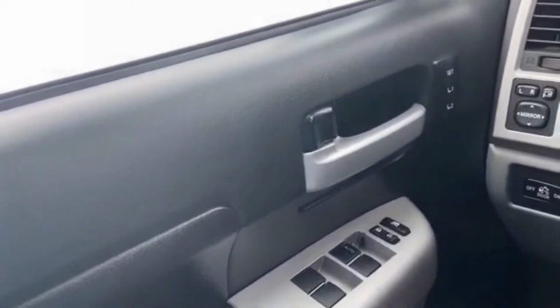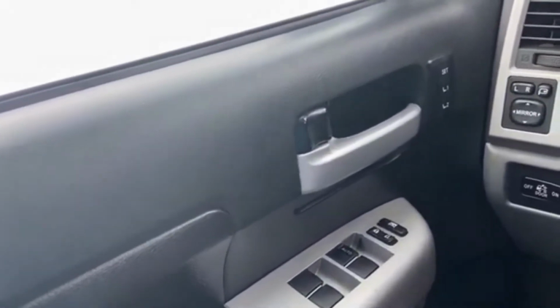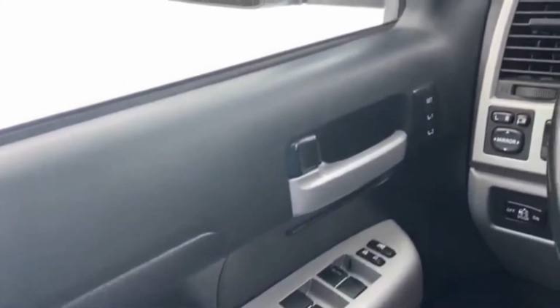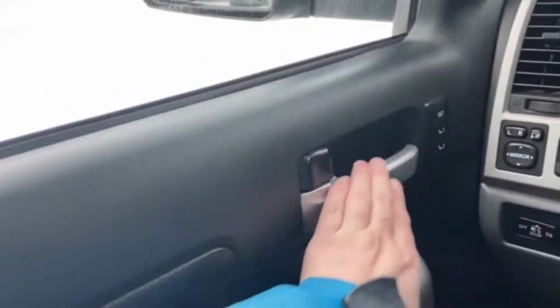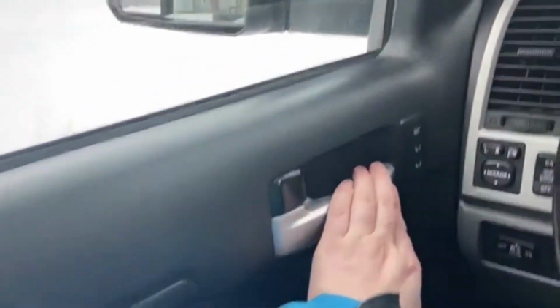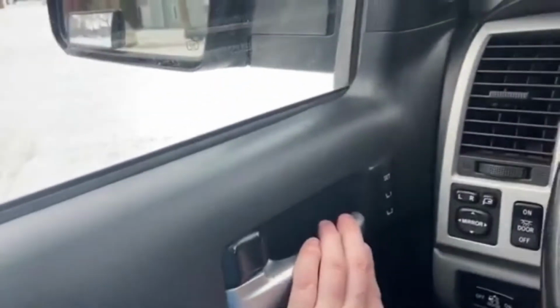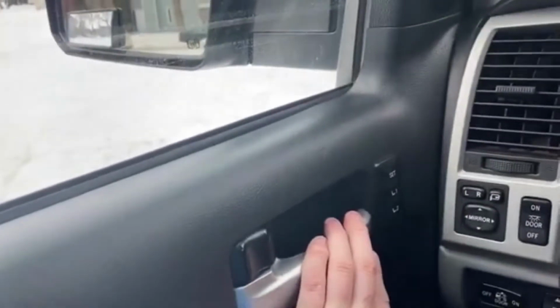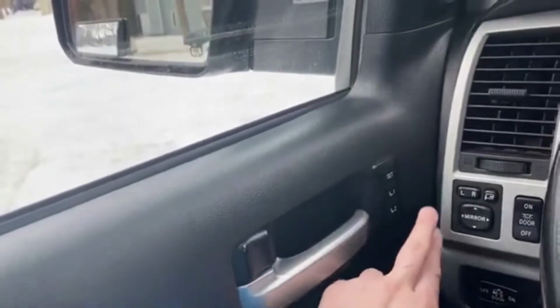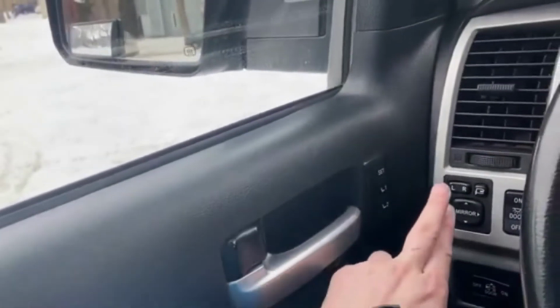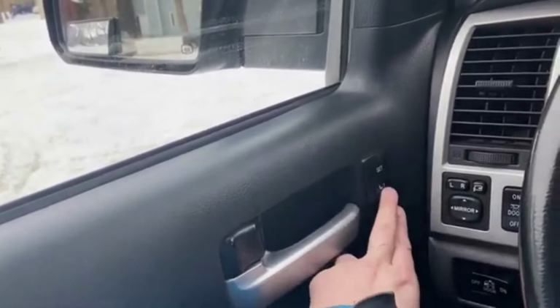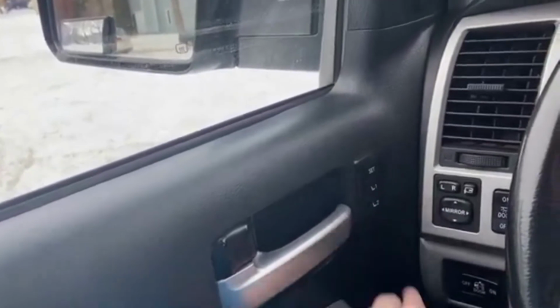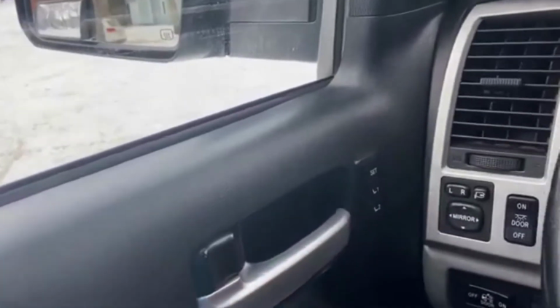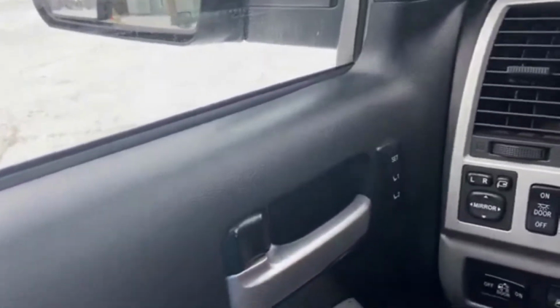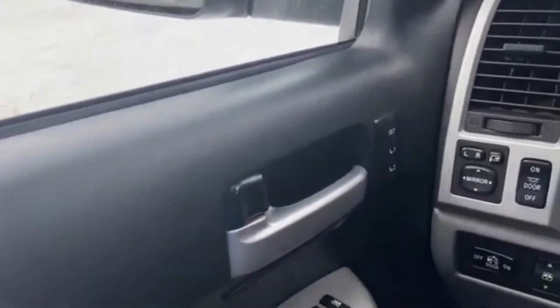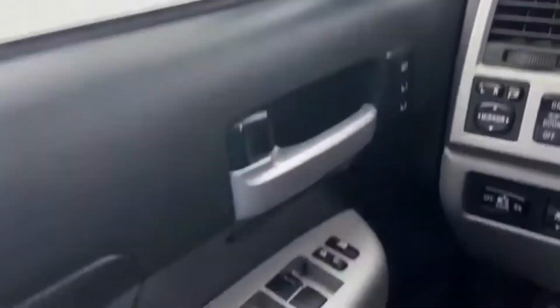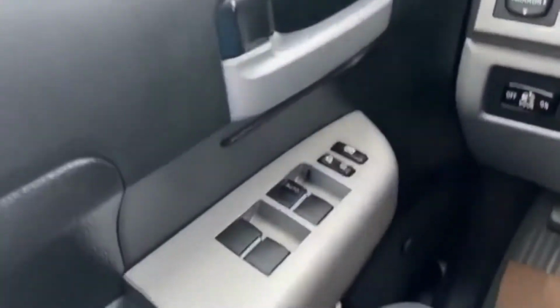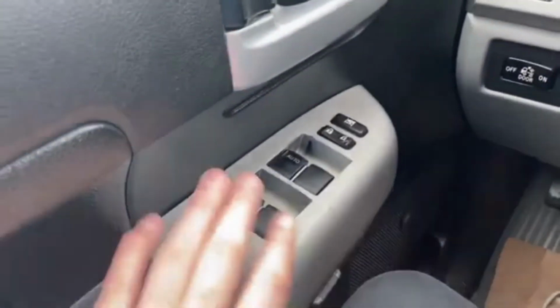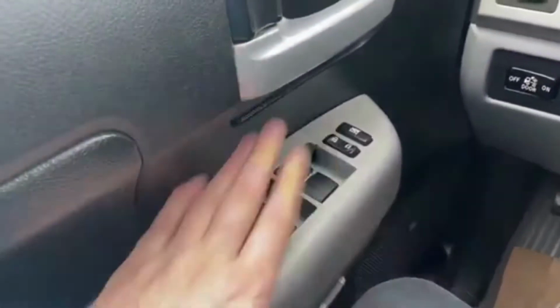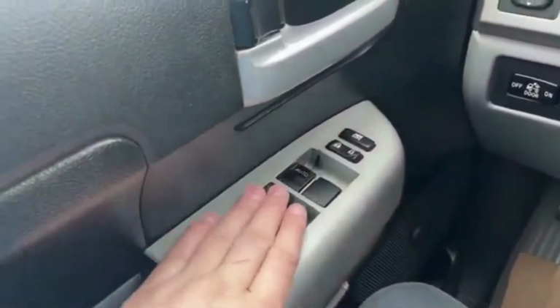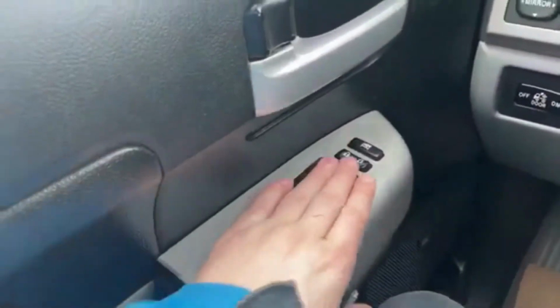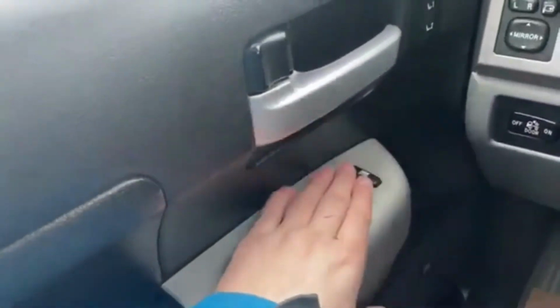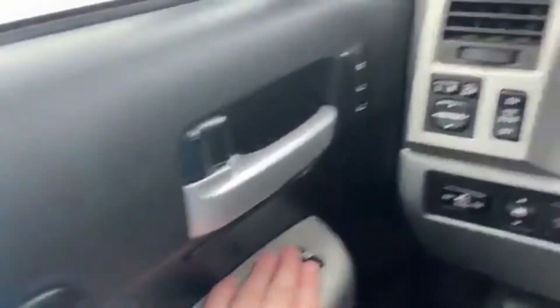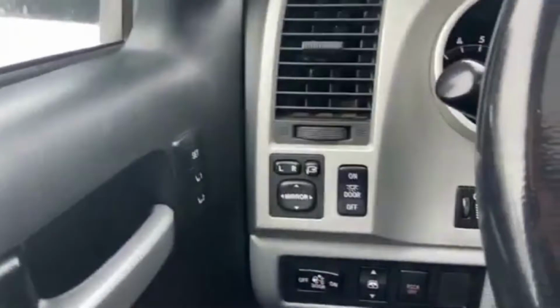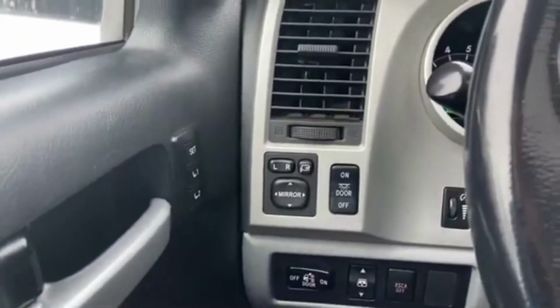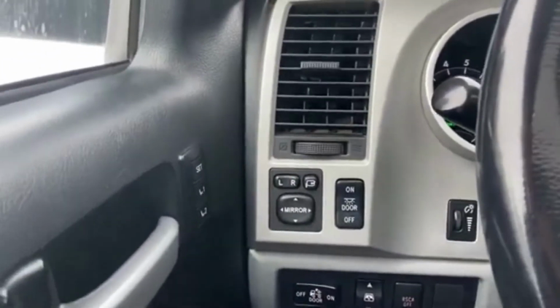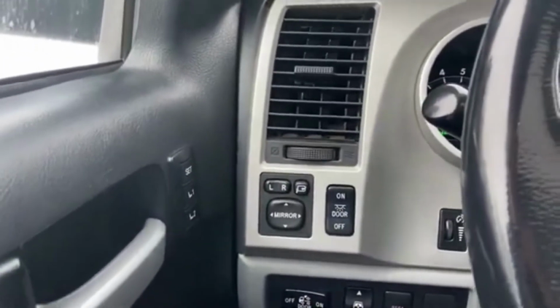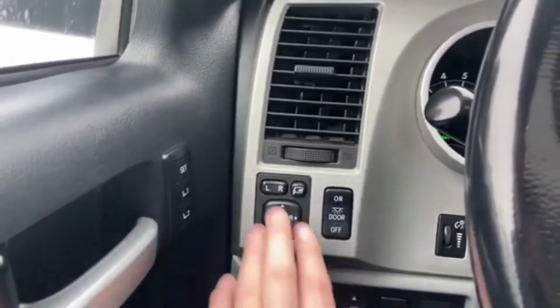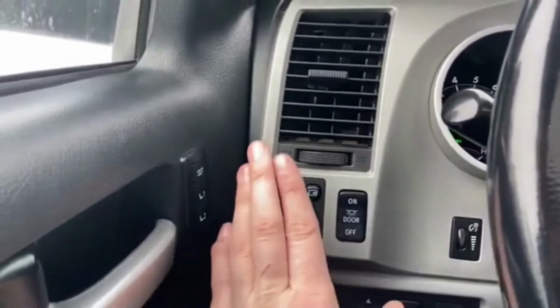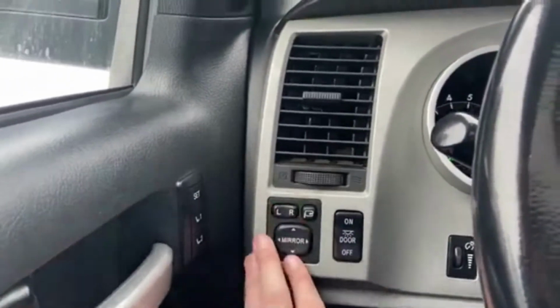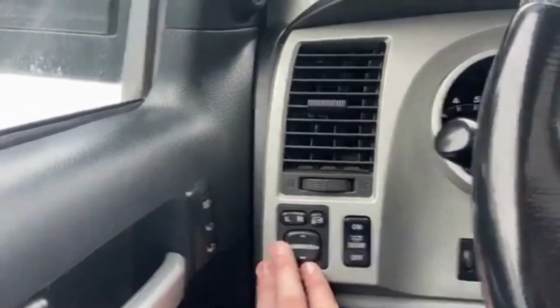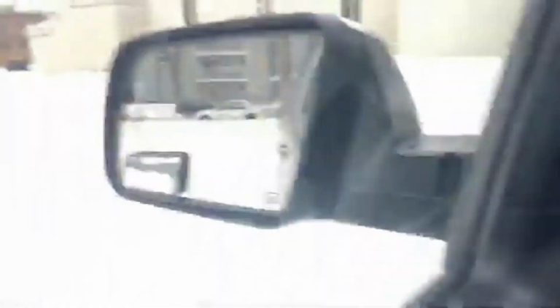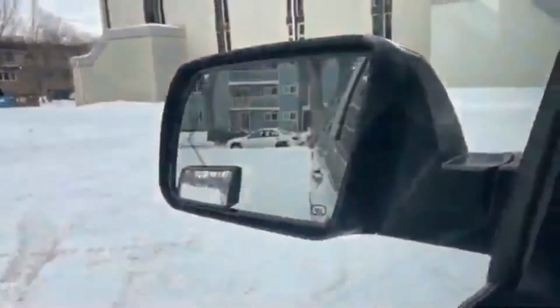Starting on the door panel you have your door latch here. We have two memory settings for power adjustable seats. Down below you have your power windows as well as your power locks, and to the left hand side of the steering wheel you do have your power mirrors which are heated.